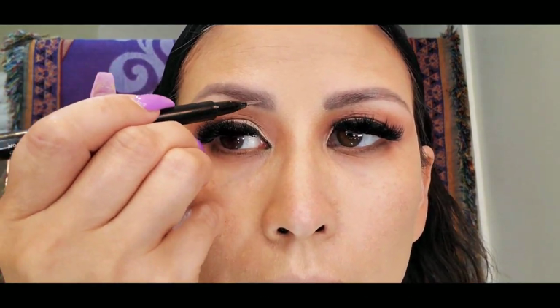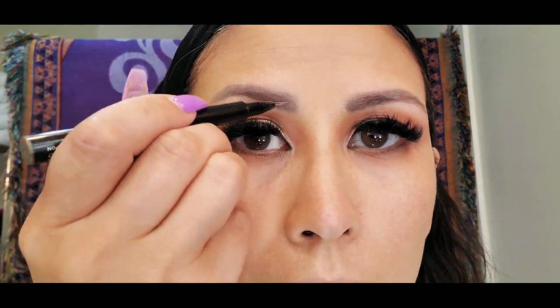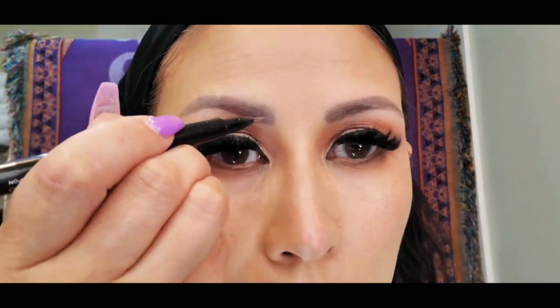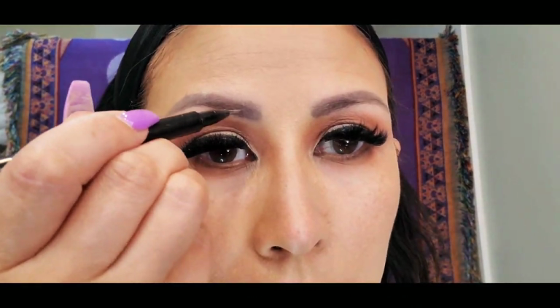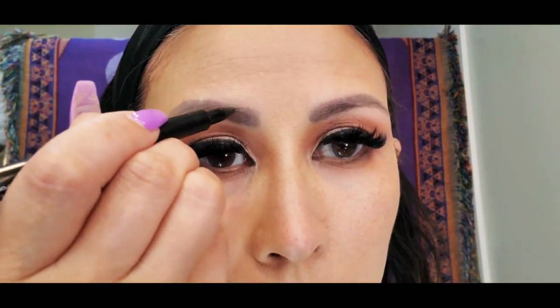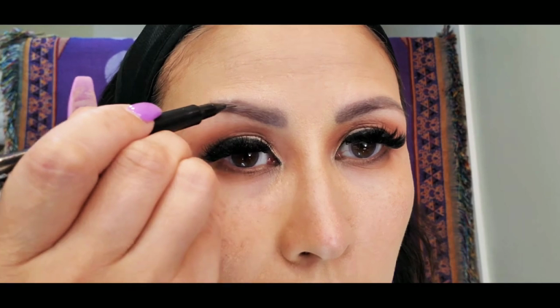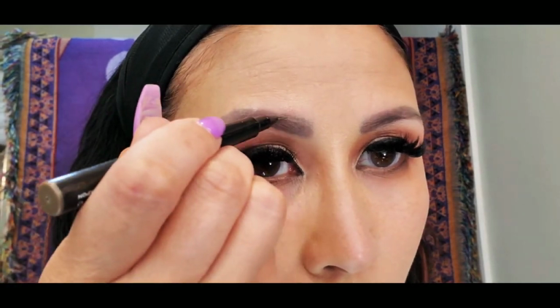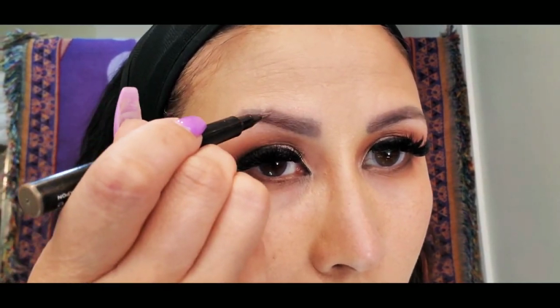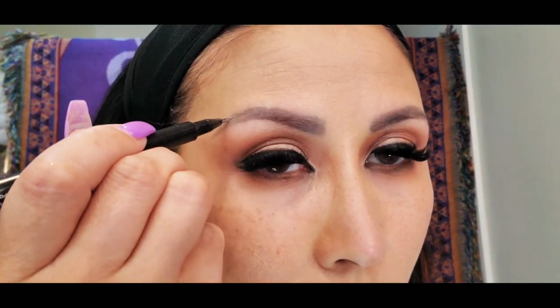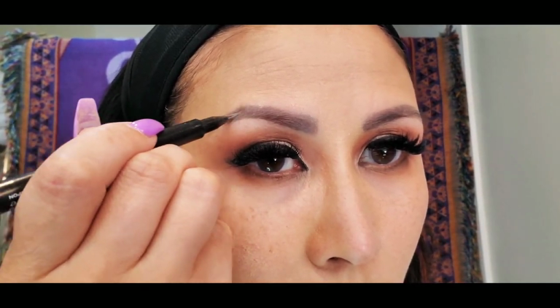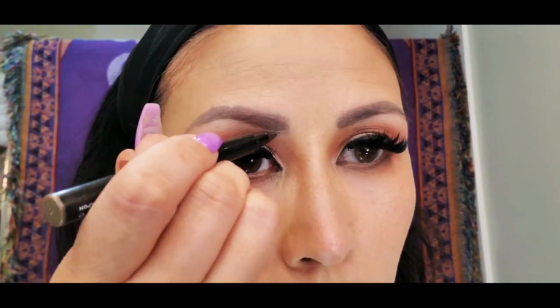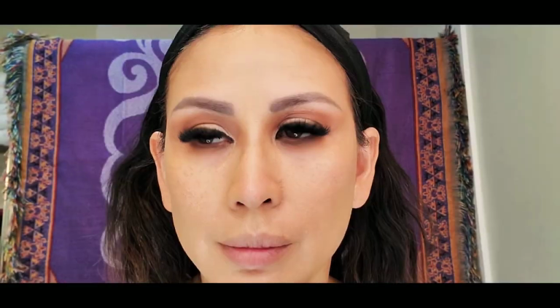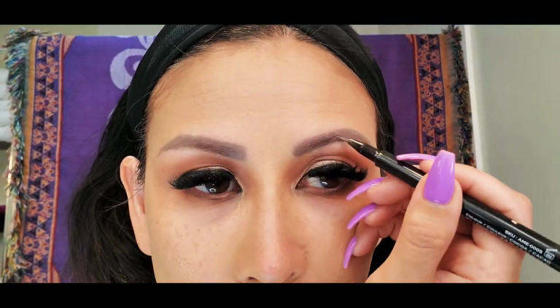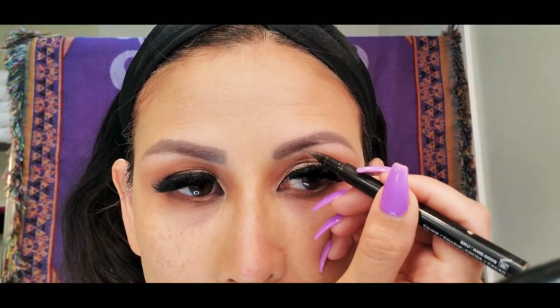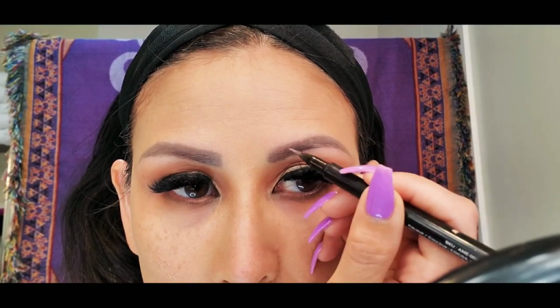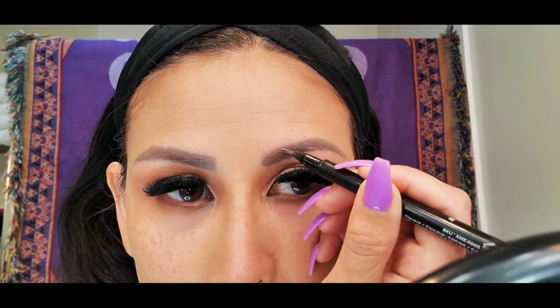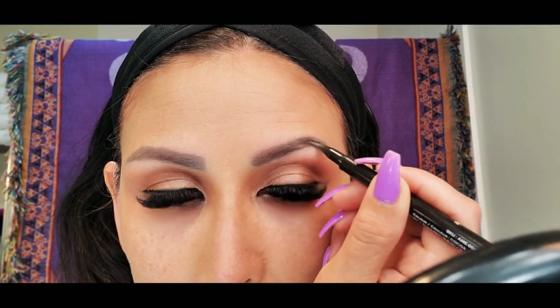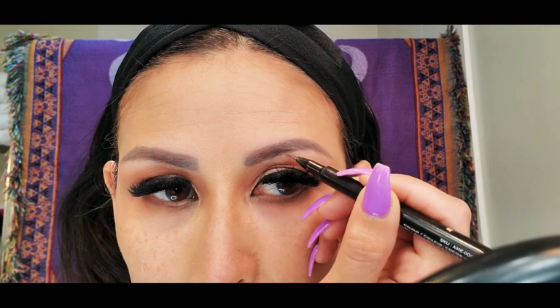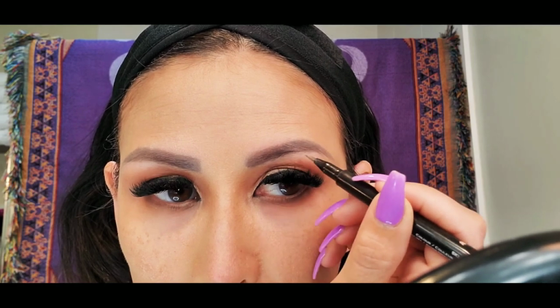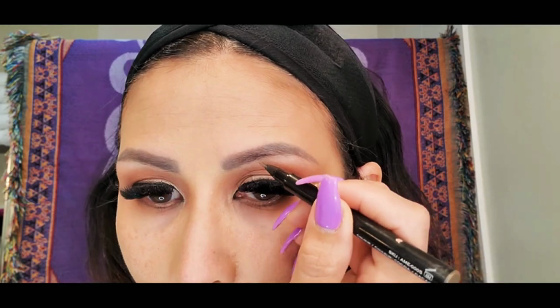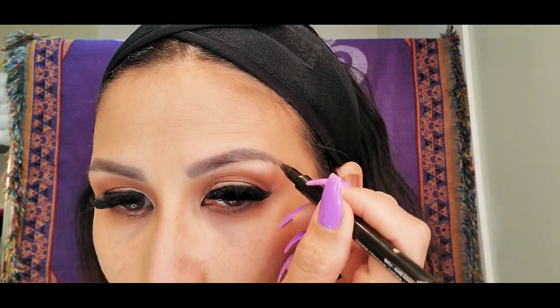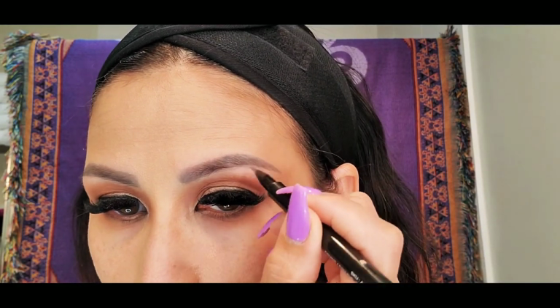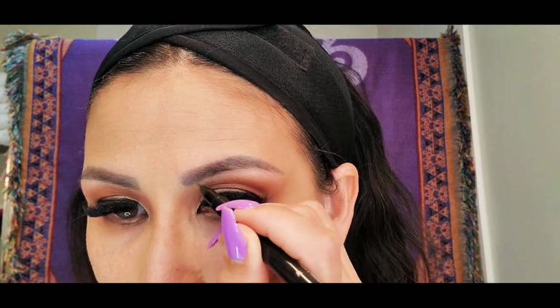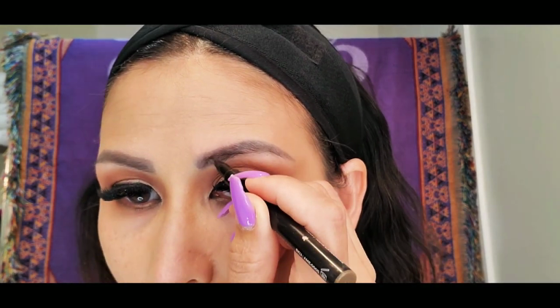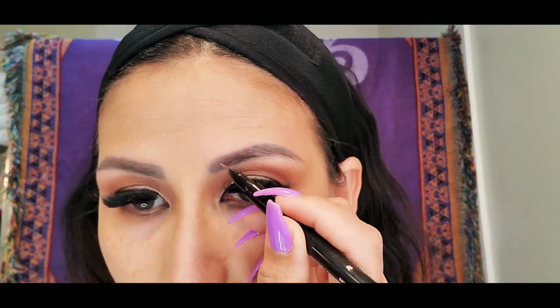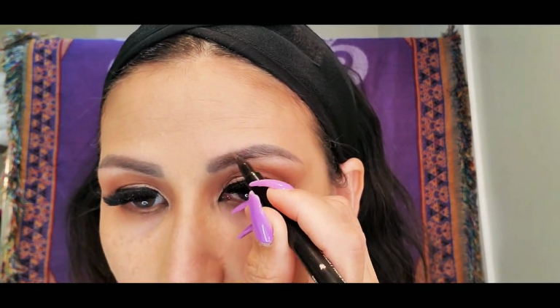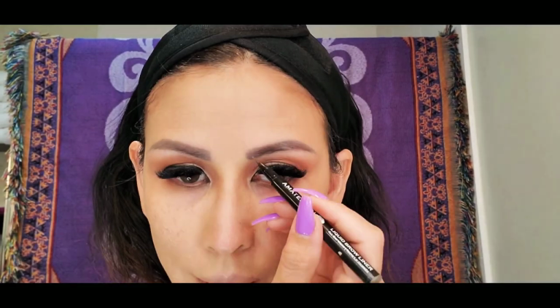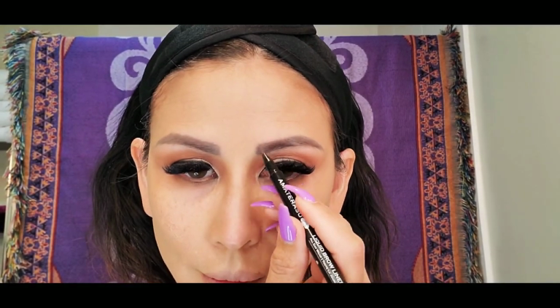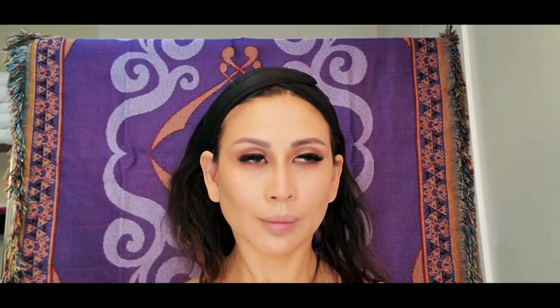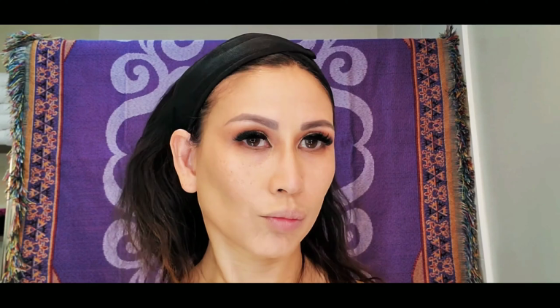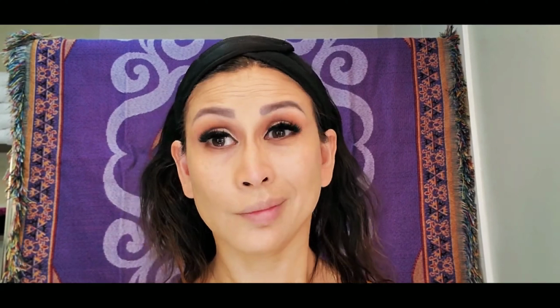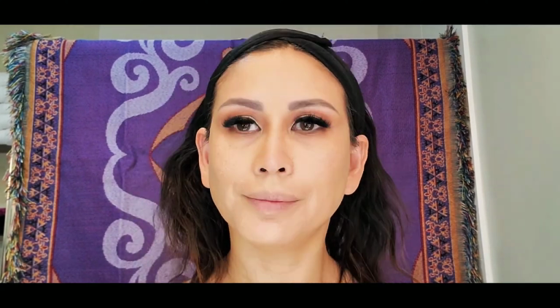For my eyebrows, I am using the Amaterasu Liquid Brow Liner, the All Day Wear. And the shade that I'm using is Brunette.